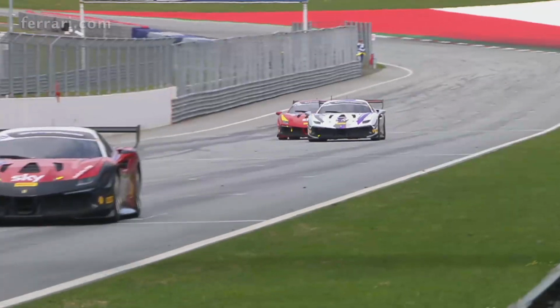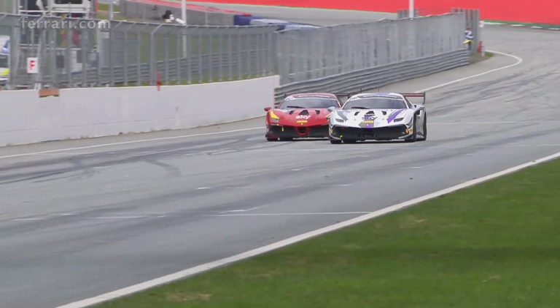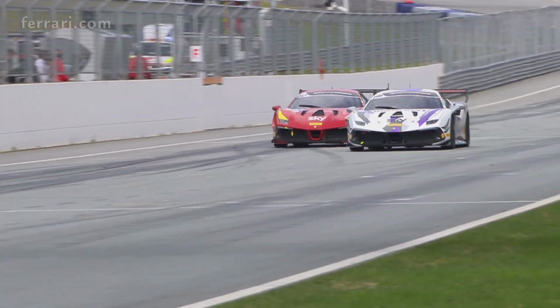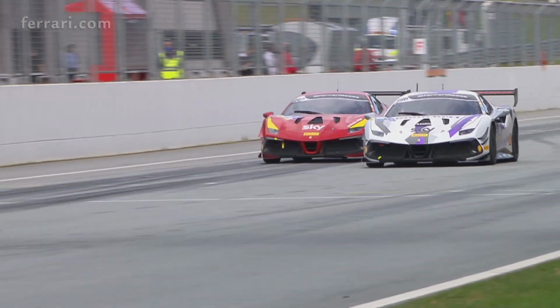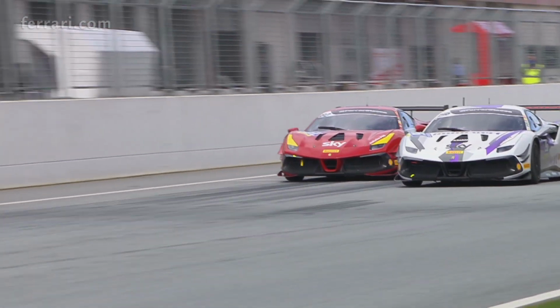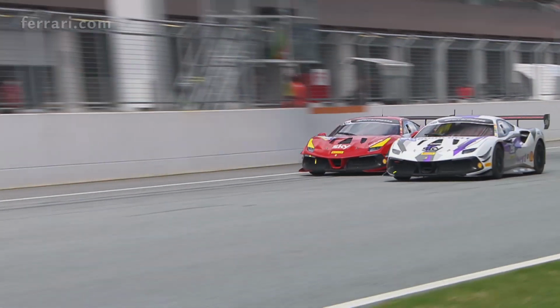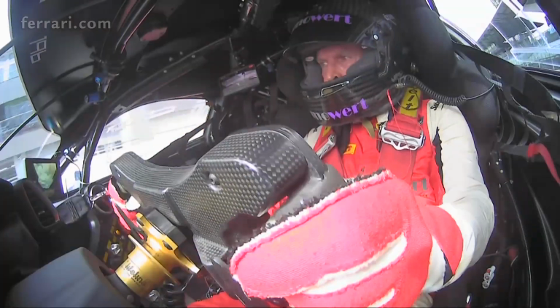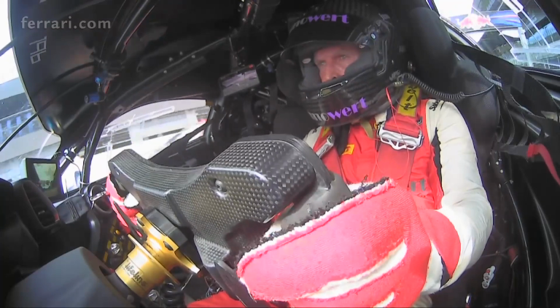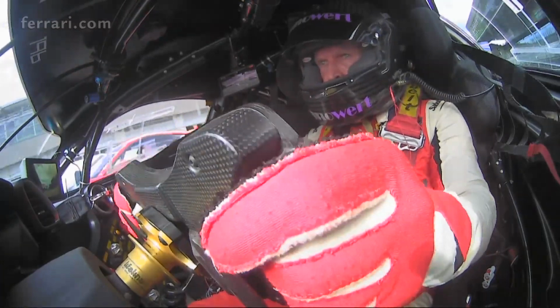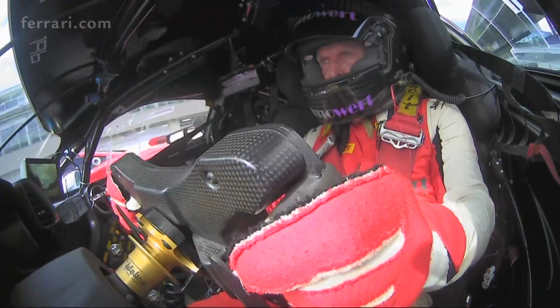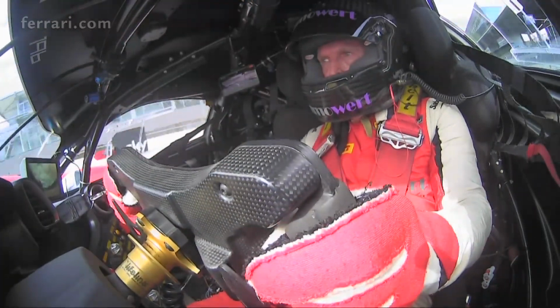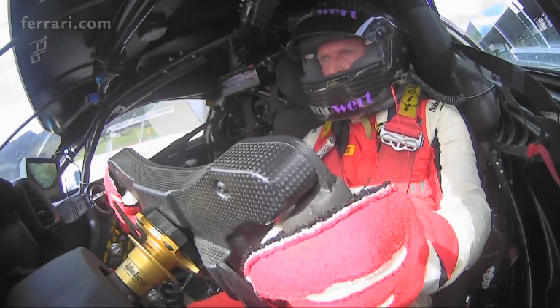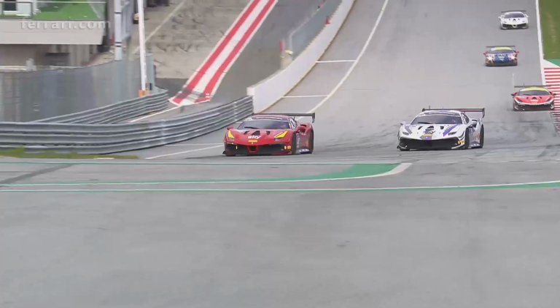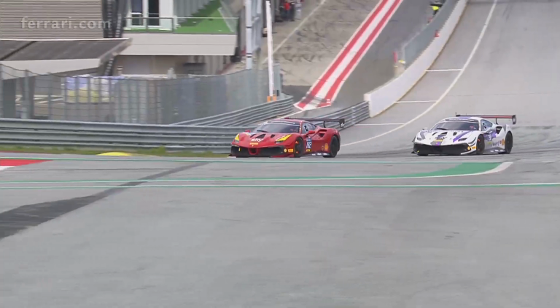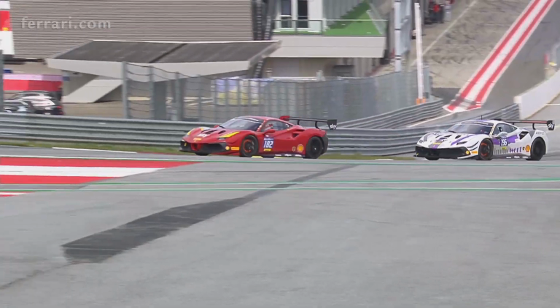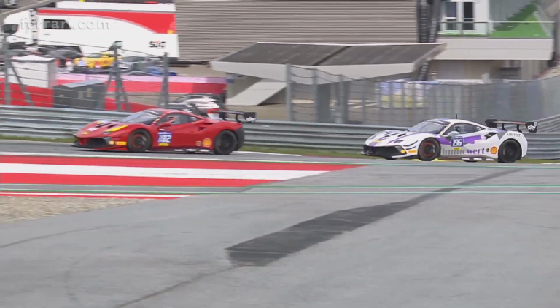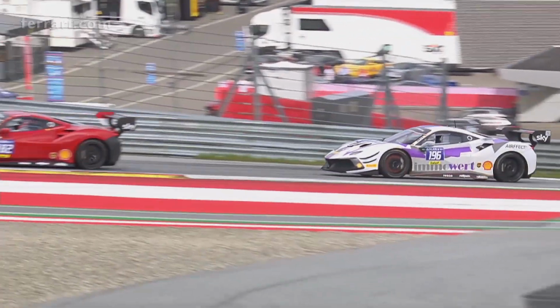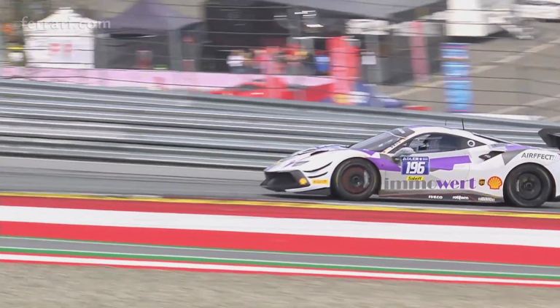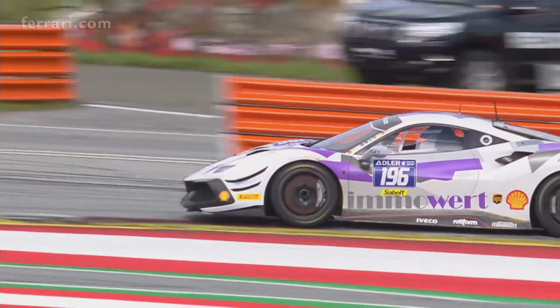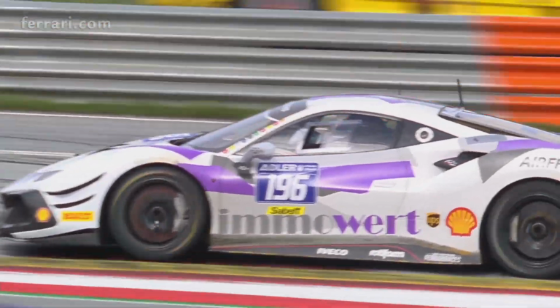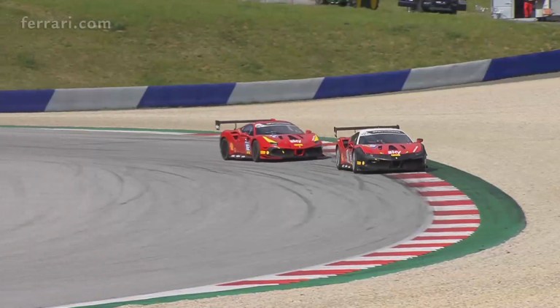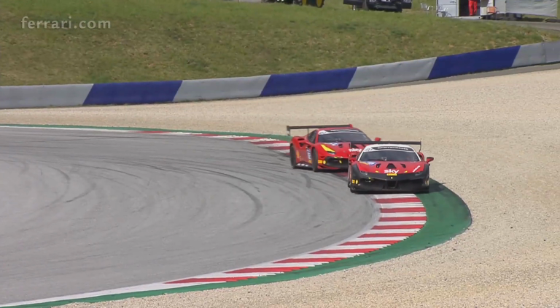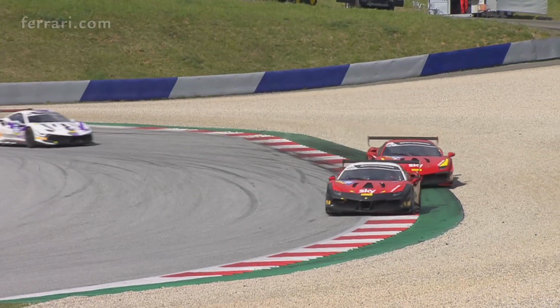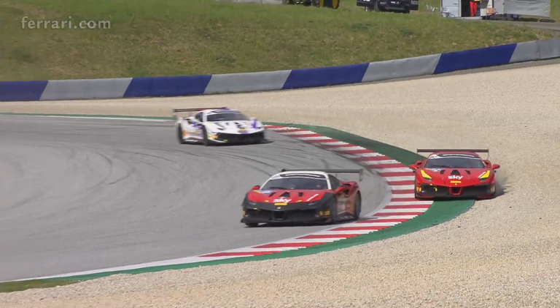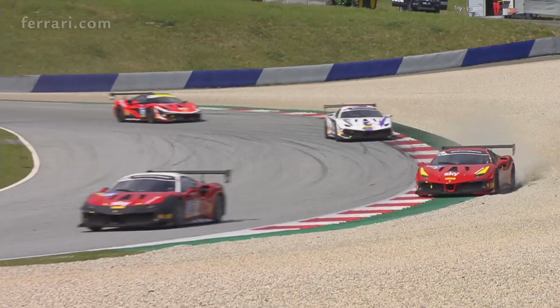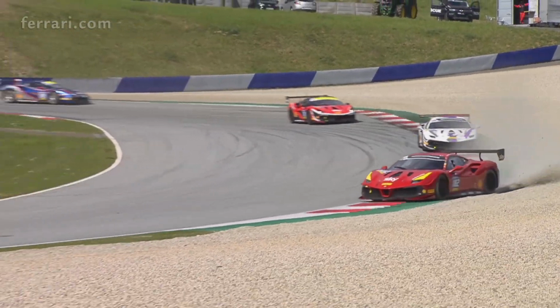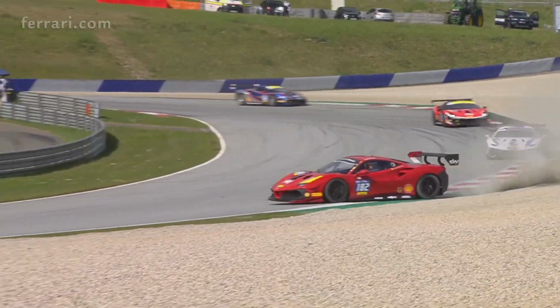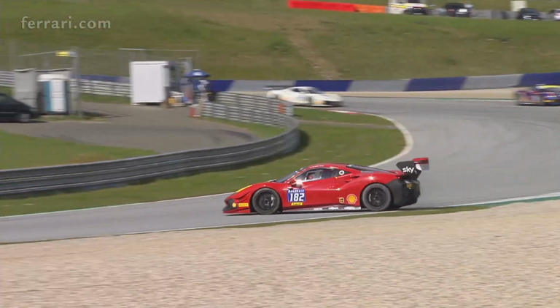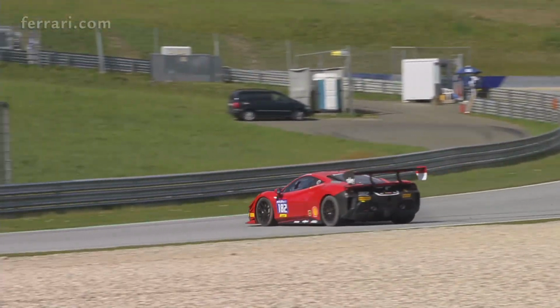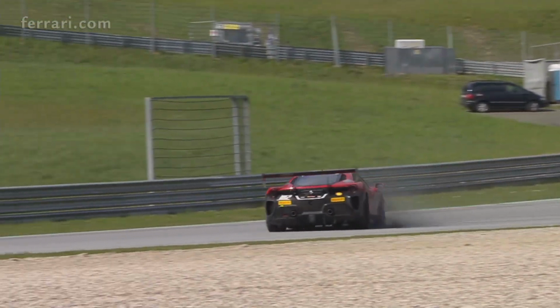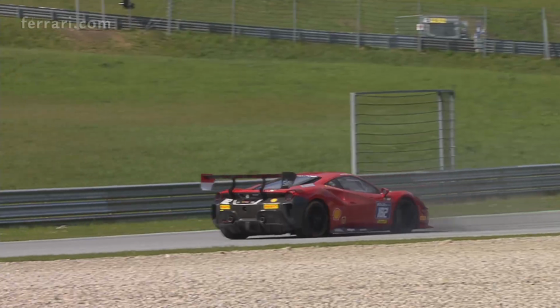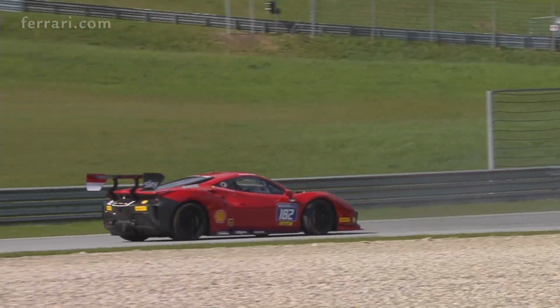In the AM battle, Willem van der Vaugham is showing a rich vein of form and he's on the inside of Mikhail Simonsic going into turn one. Job done — but van der Vaugham runs wide, he's in the gravel and that spins the car around.